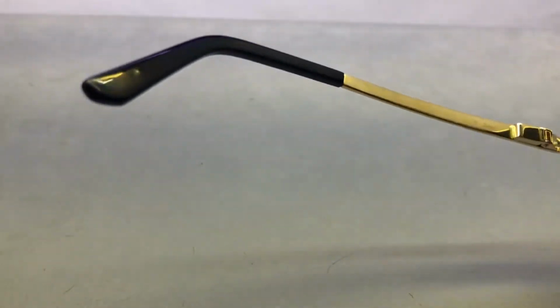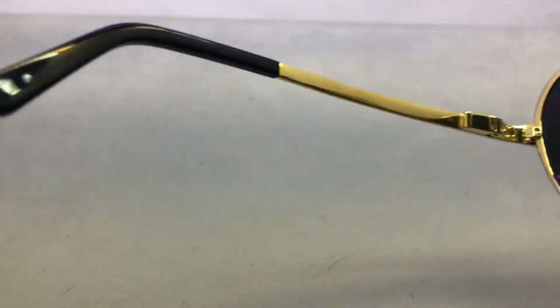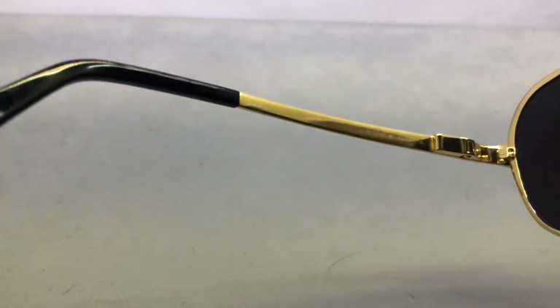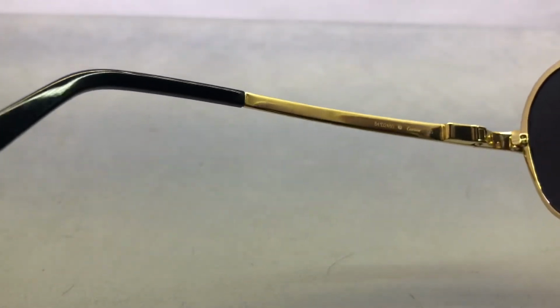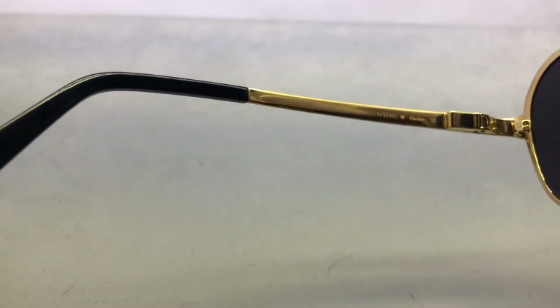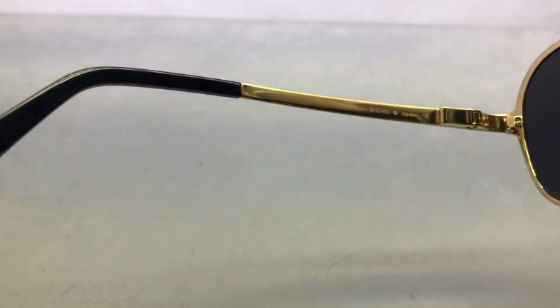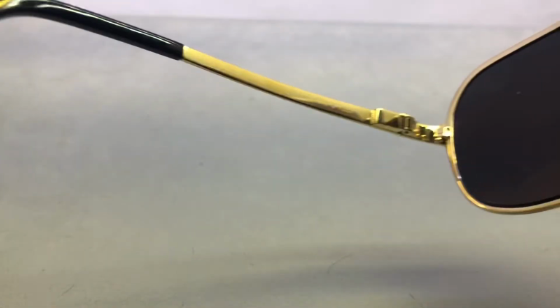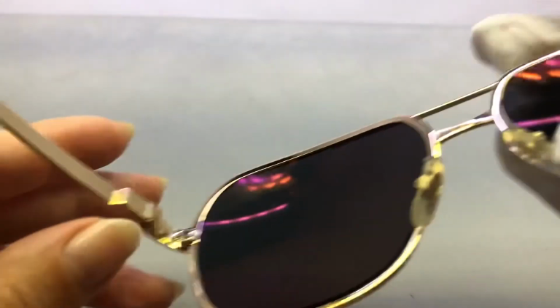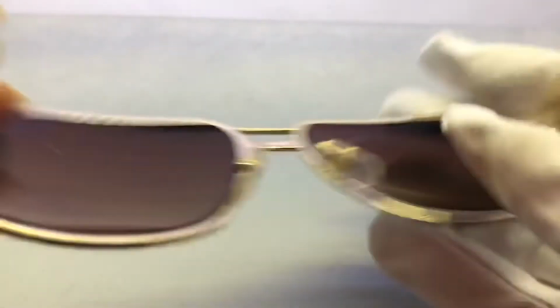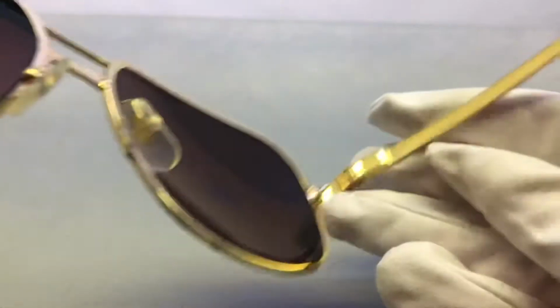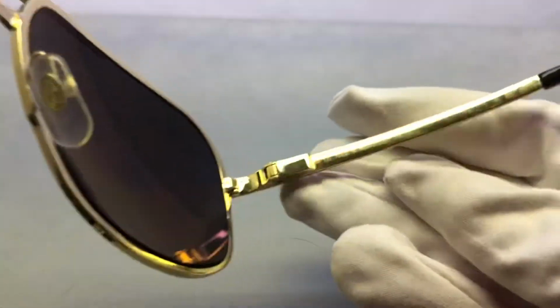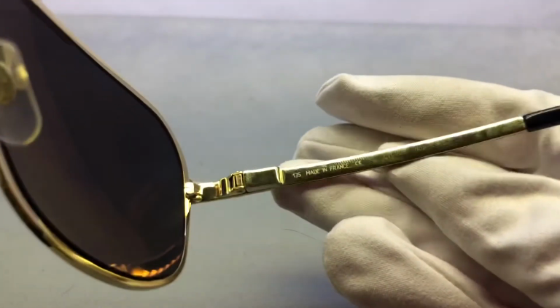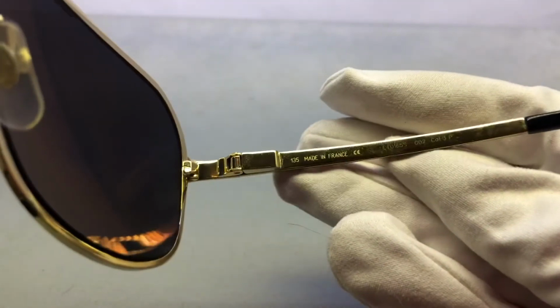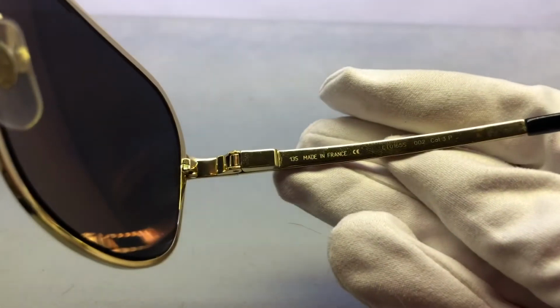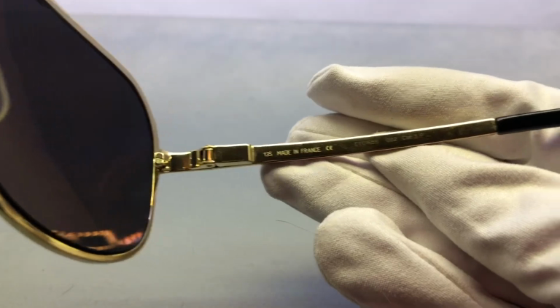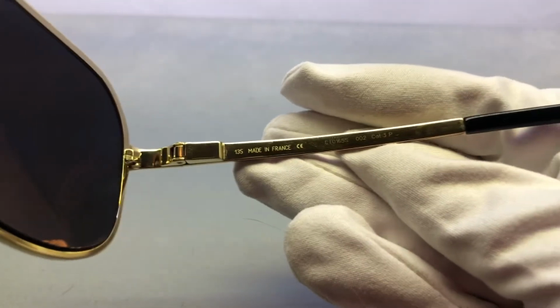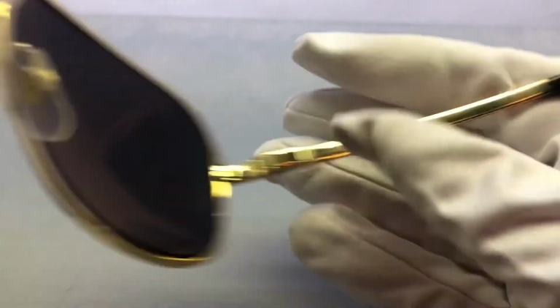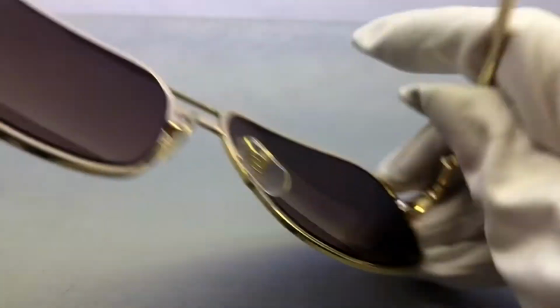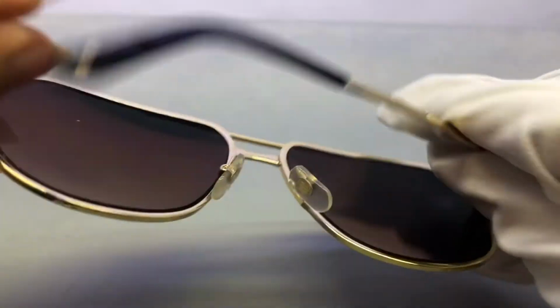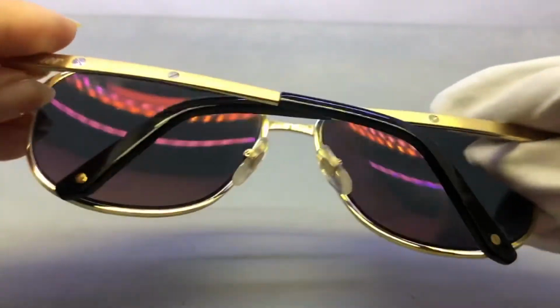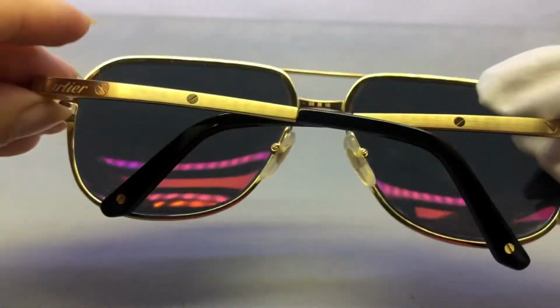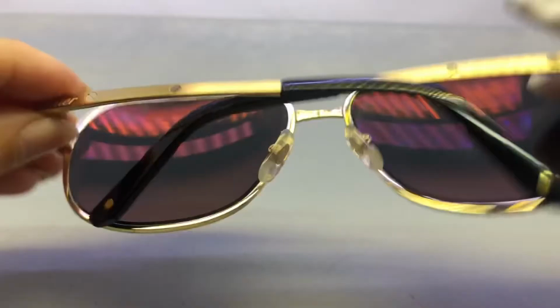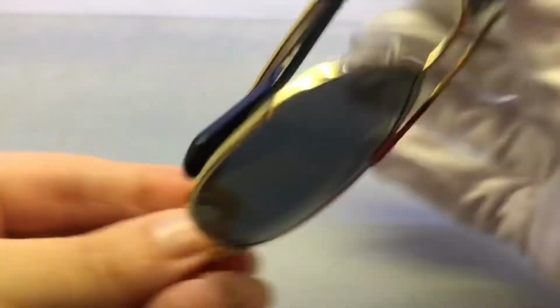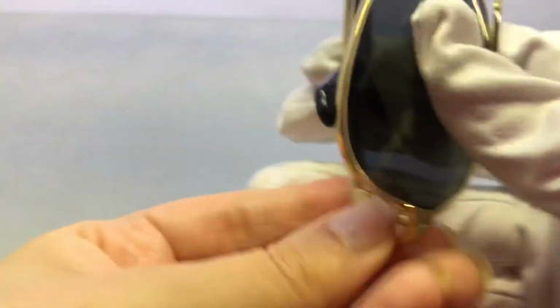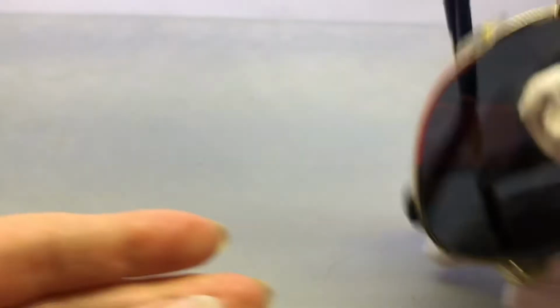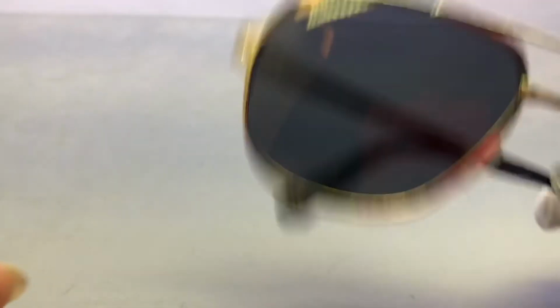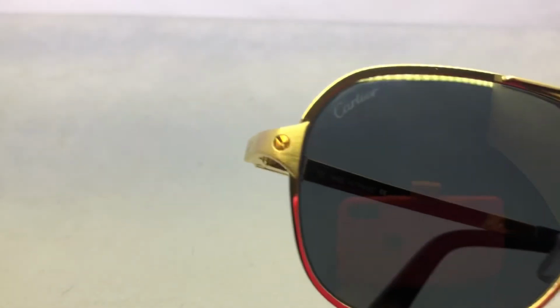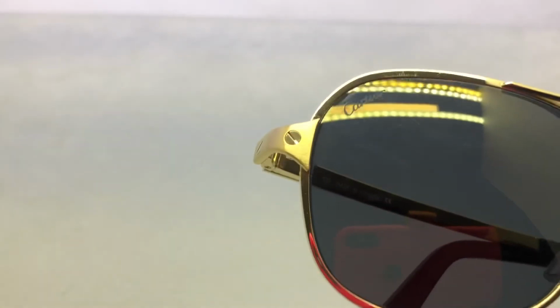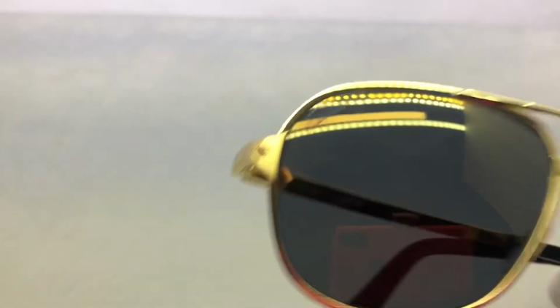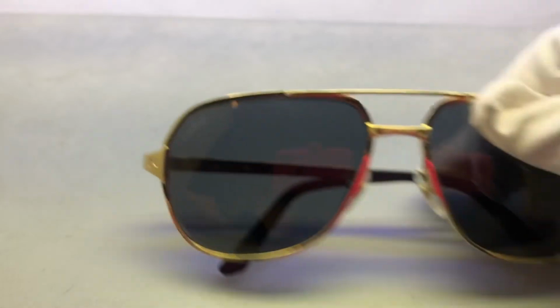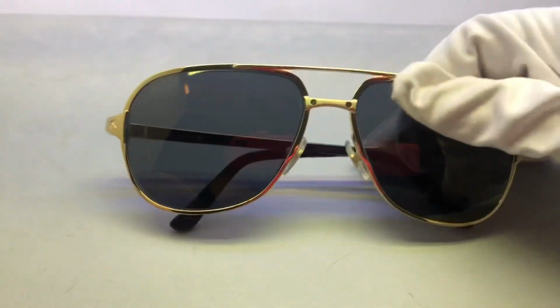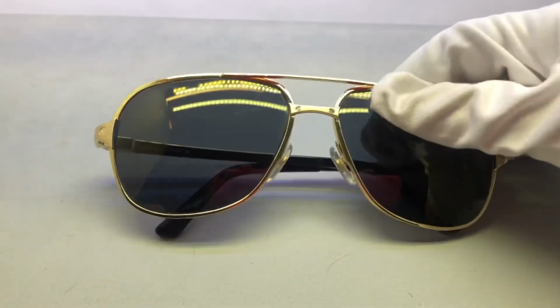On the right temple you will see where it's made — it's made in France — and the model number as well. In the bridge in the middle you will see the size of the sunglasses.